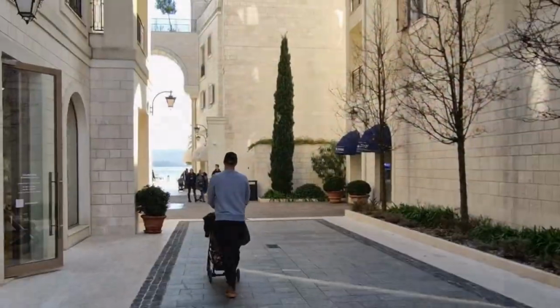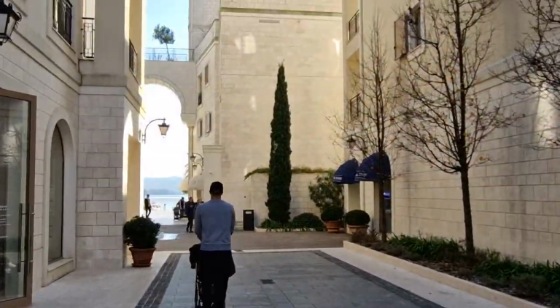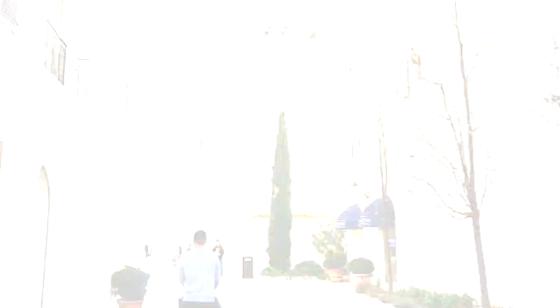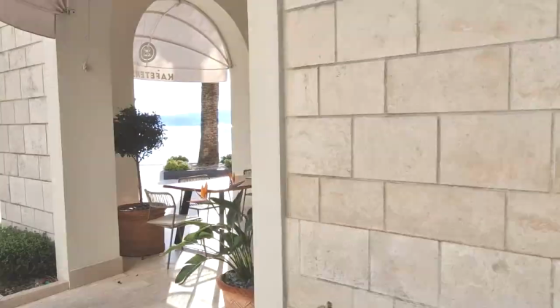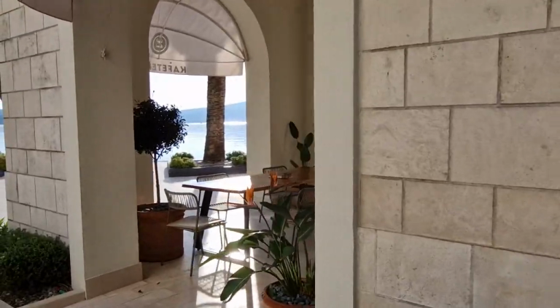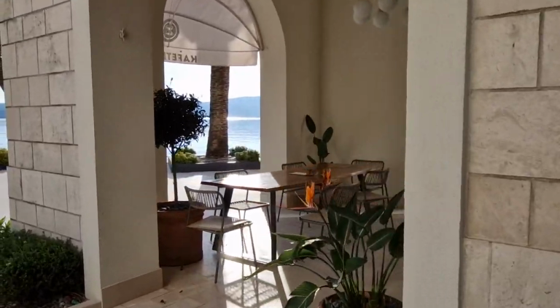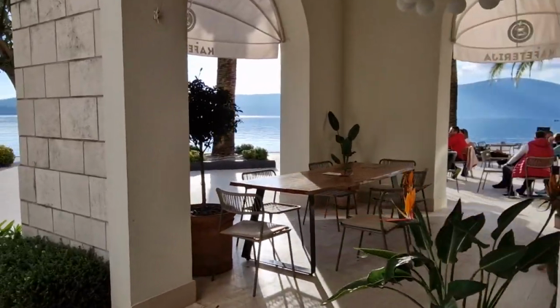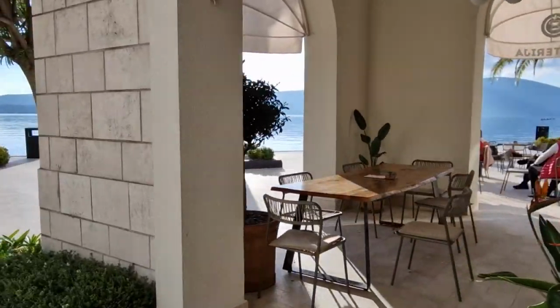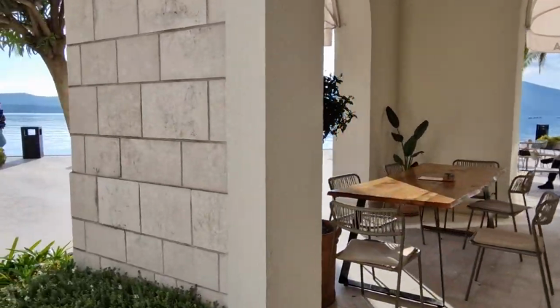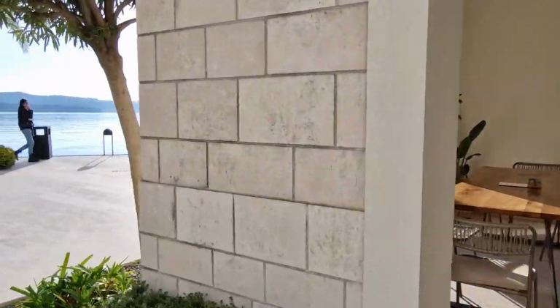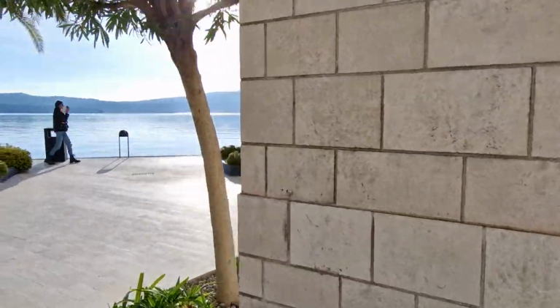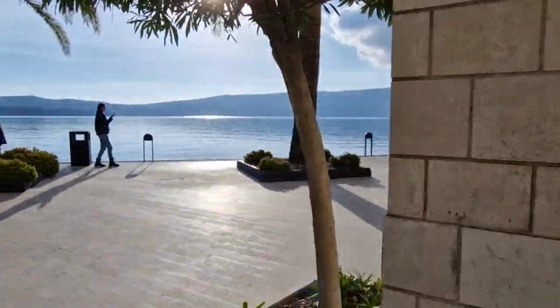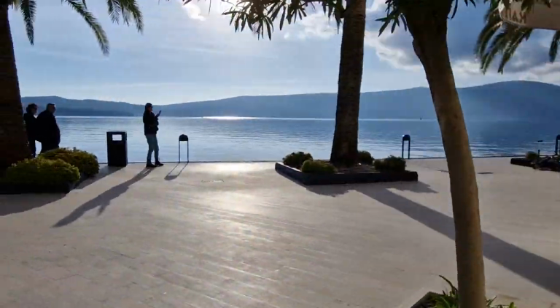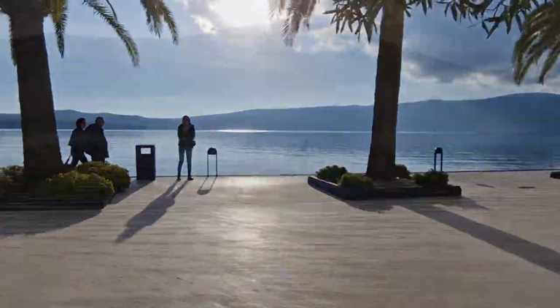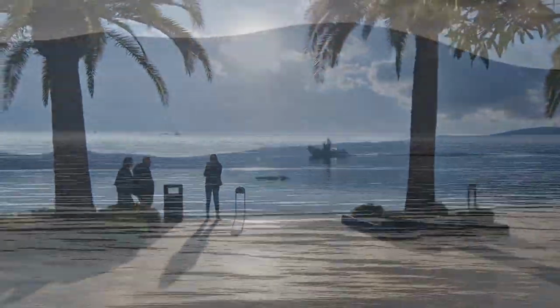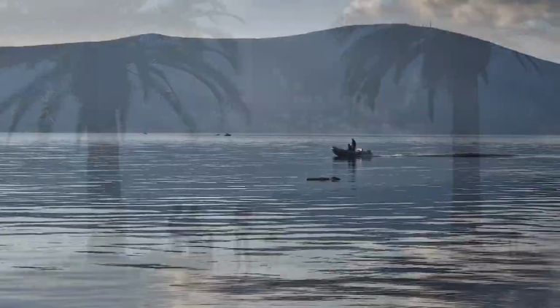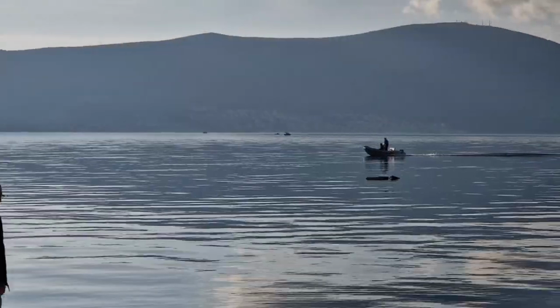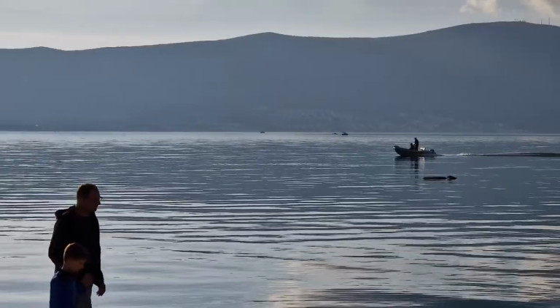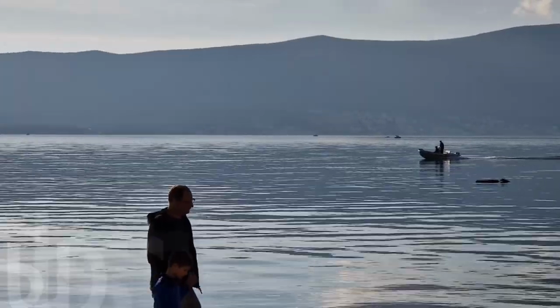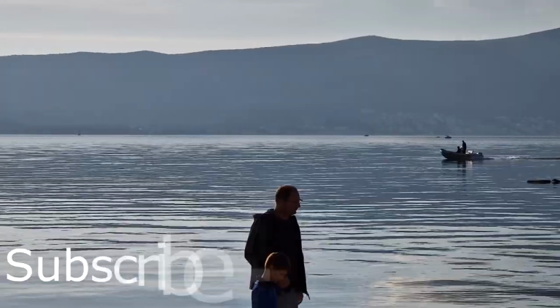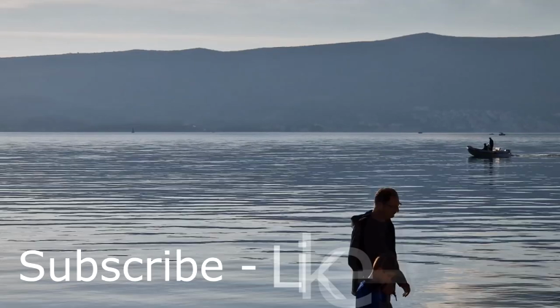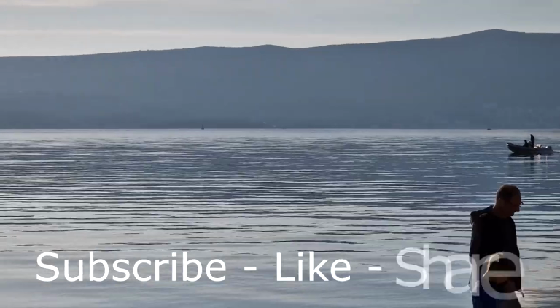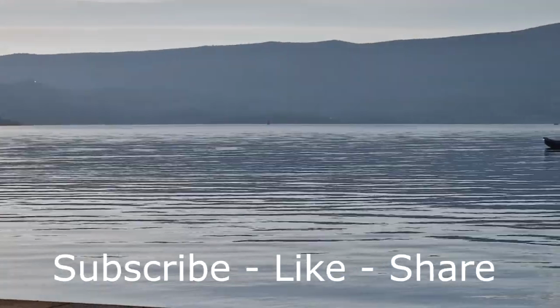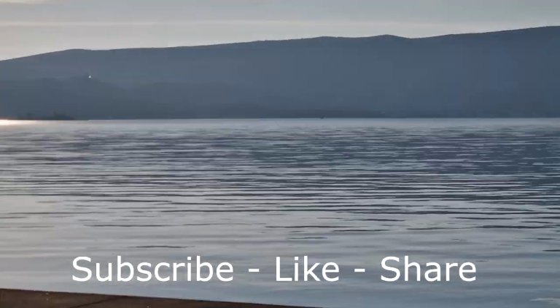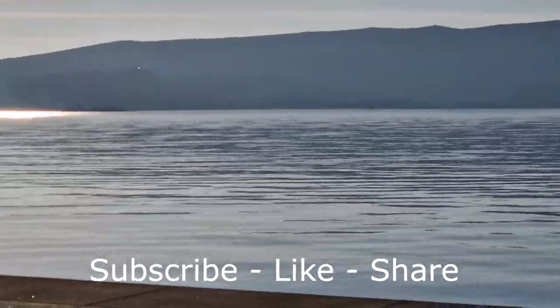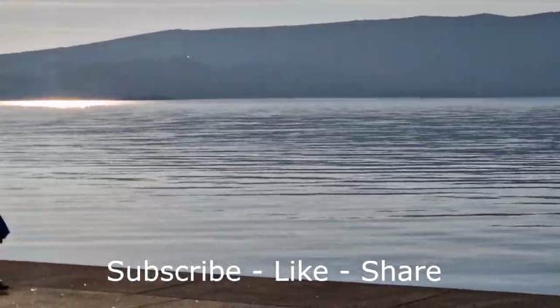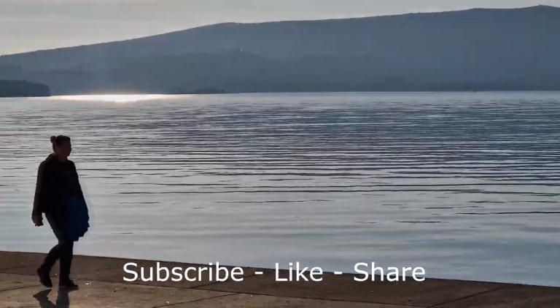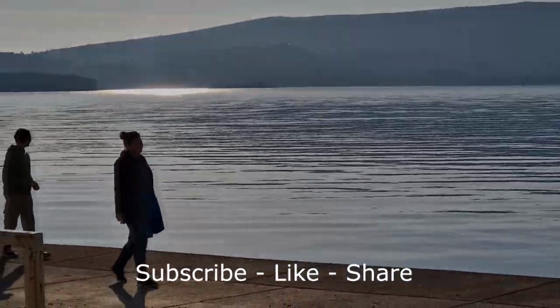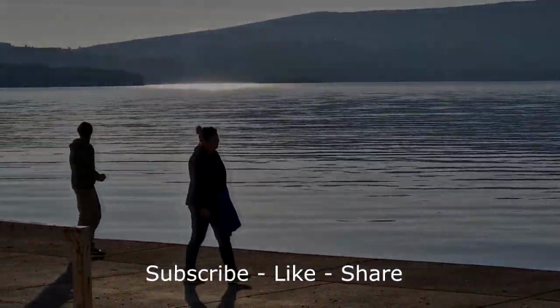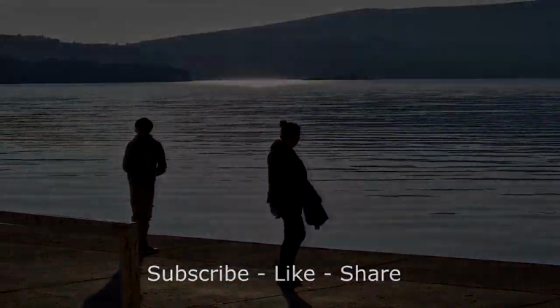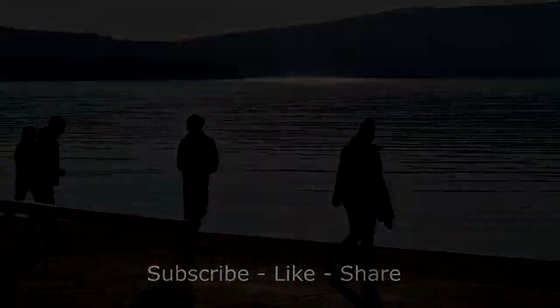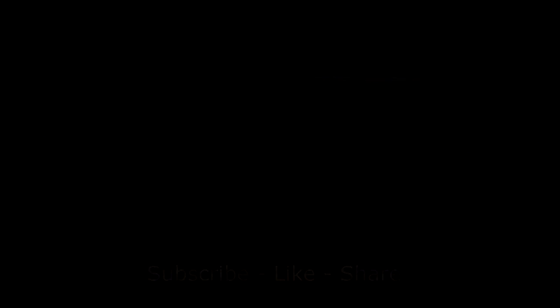For the fullness of pleasure, we advise you to have lunch at one of the local restaurants. Thank you for your interest — subscribe and like so that others can see this video. We are also waiting for you in the next issues. See you.